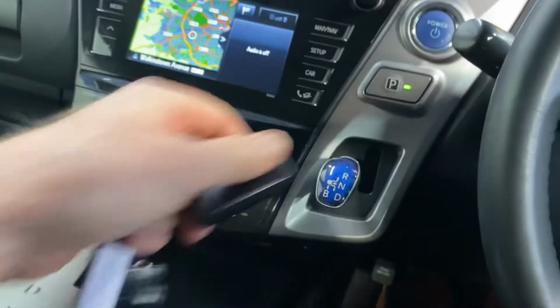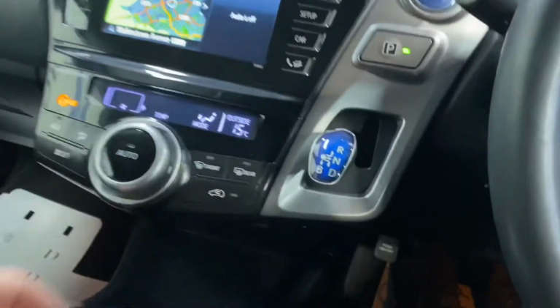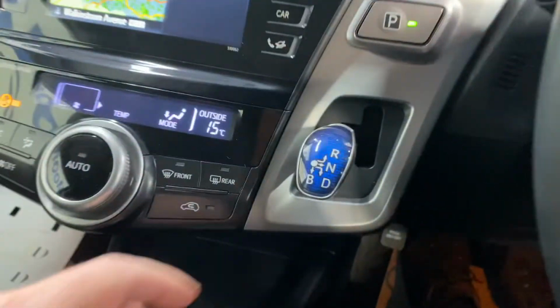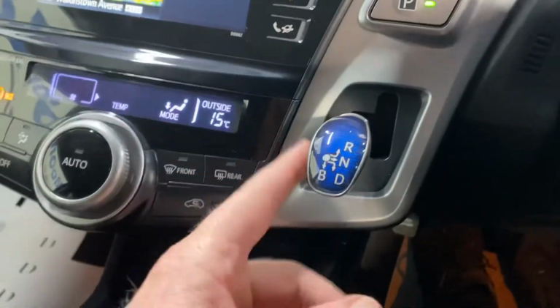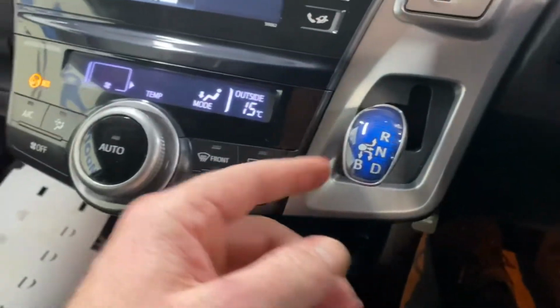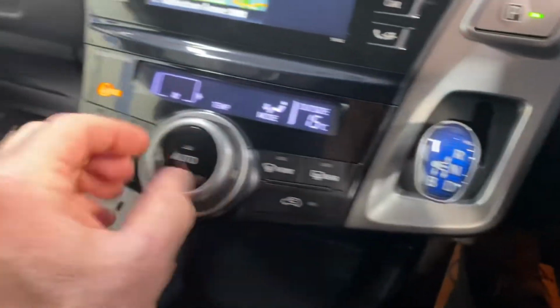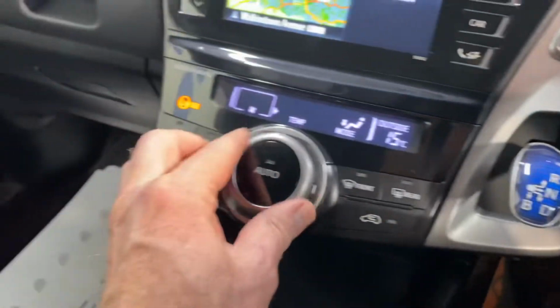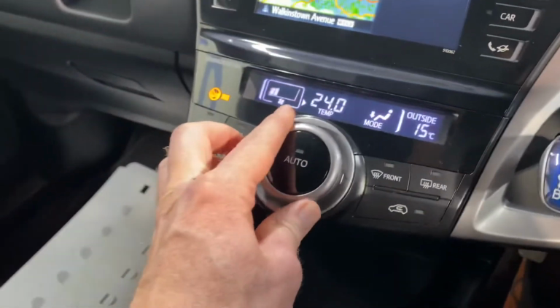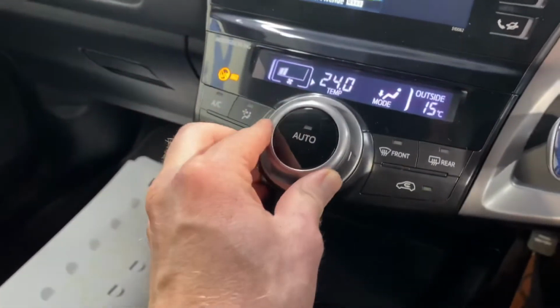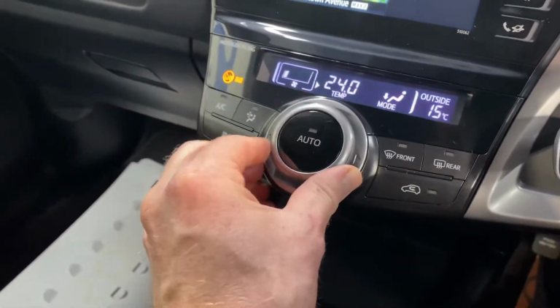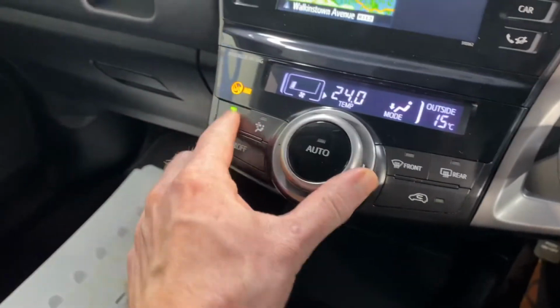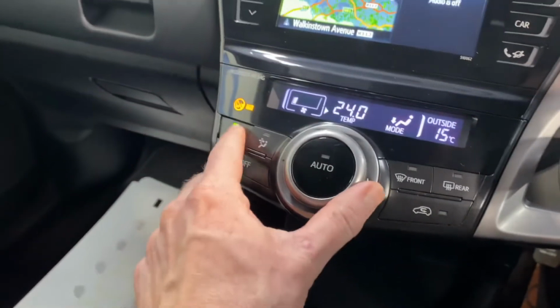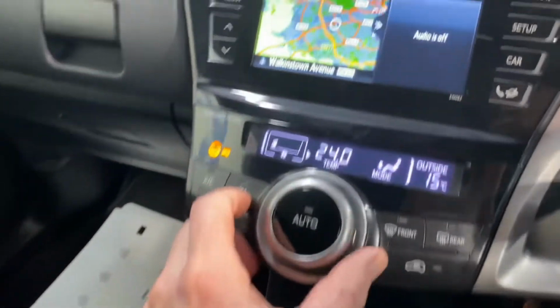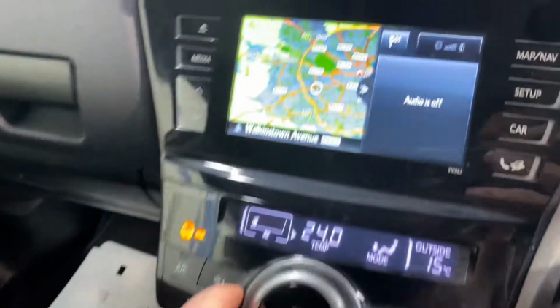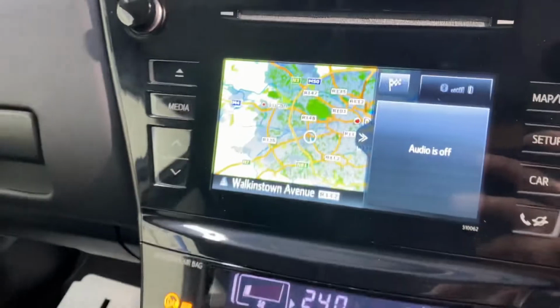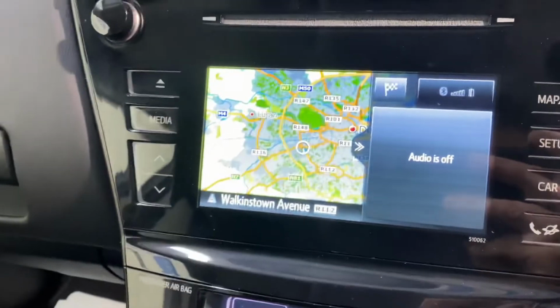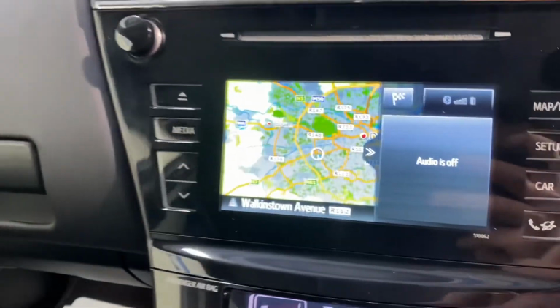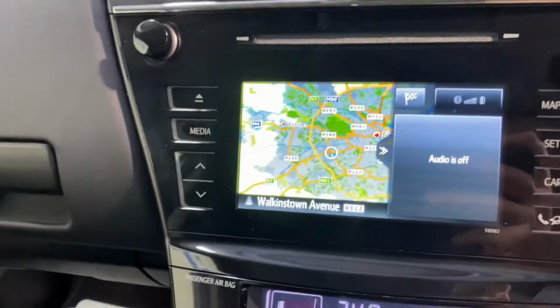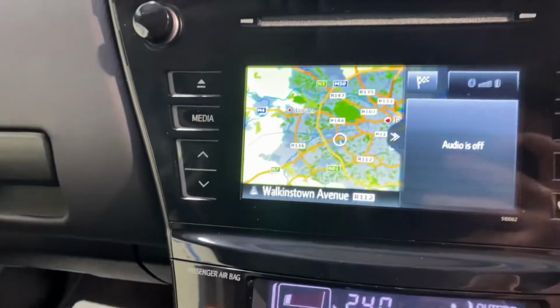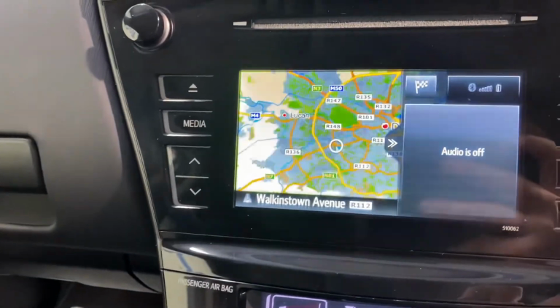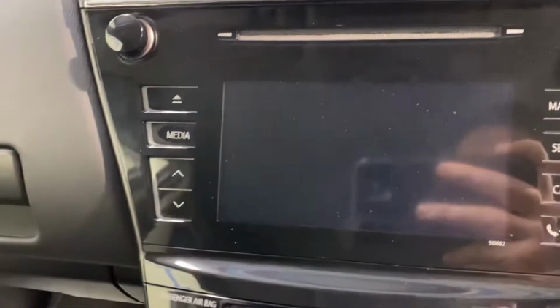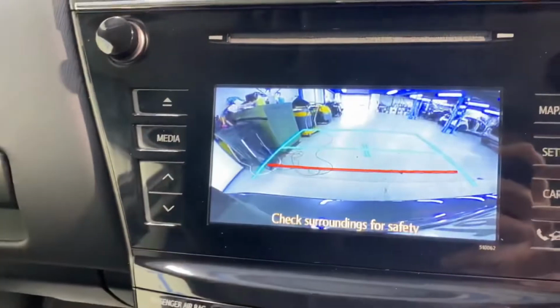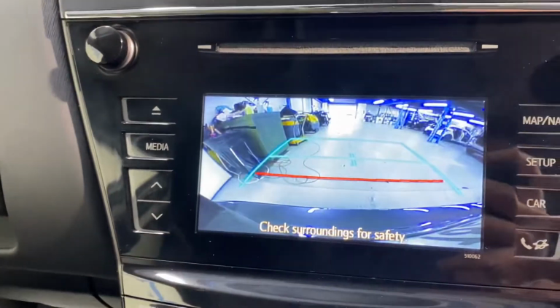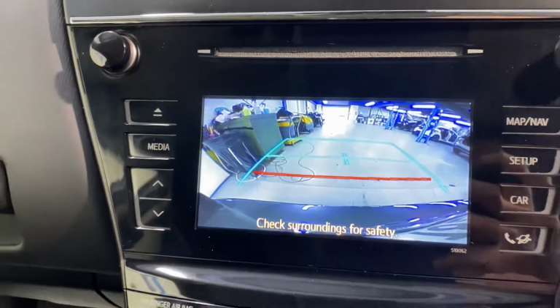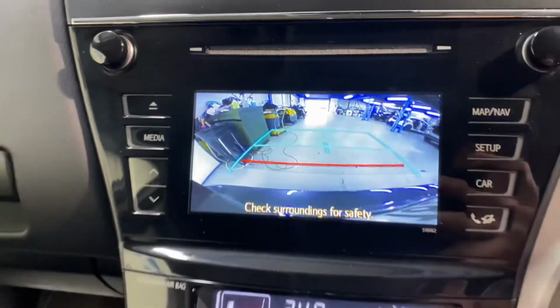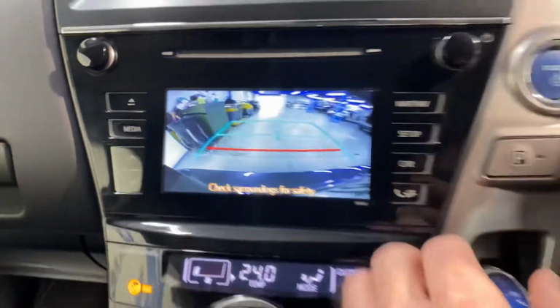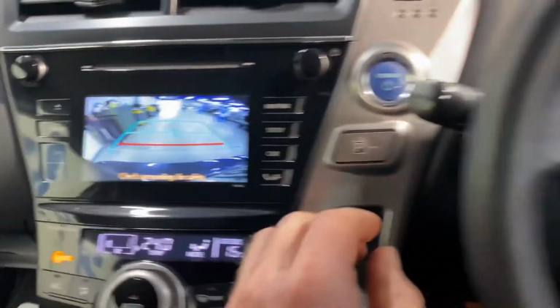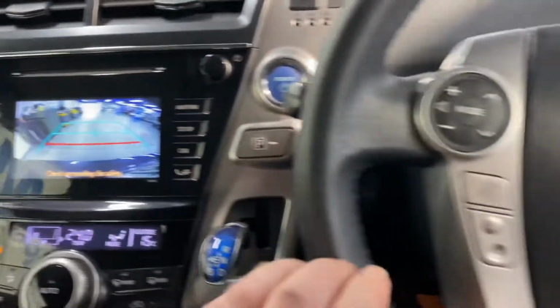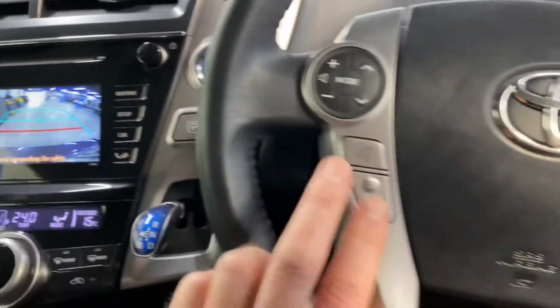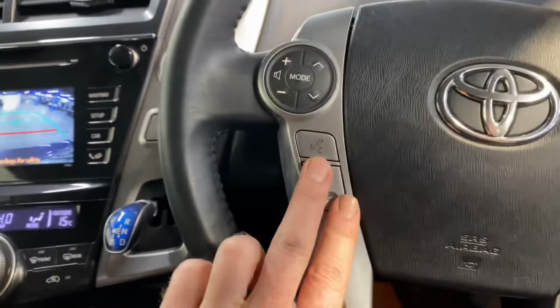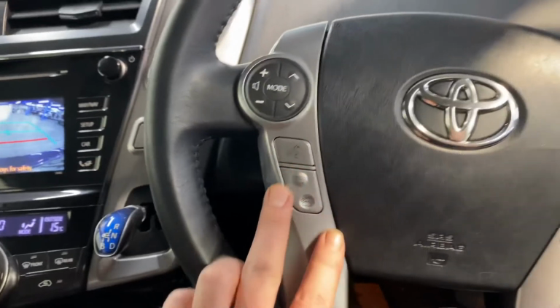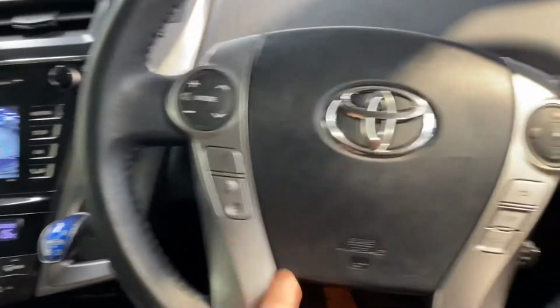You also have your aircon along with your satnav and reverse parking camera. Moving over to the leather steering wheel, there is bluetooth and cruise control.